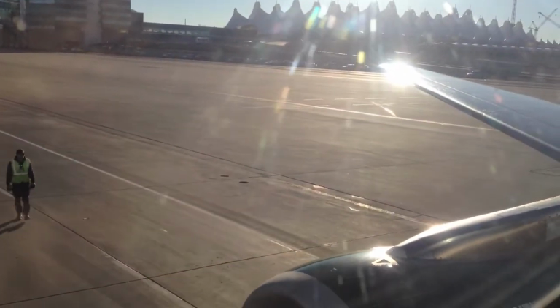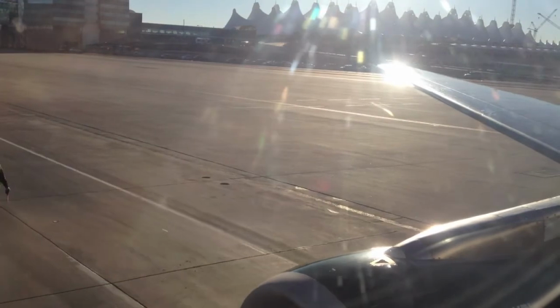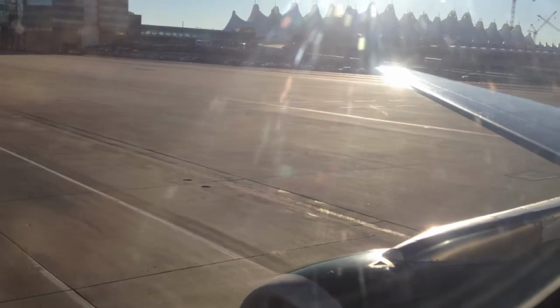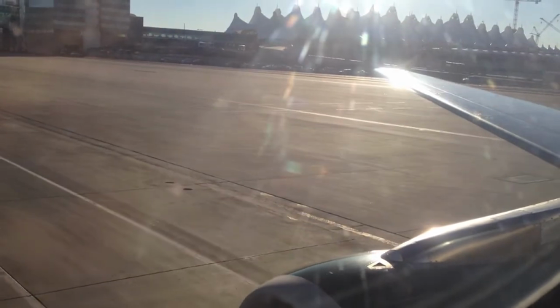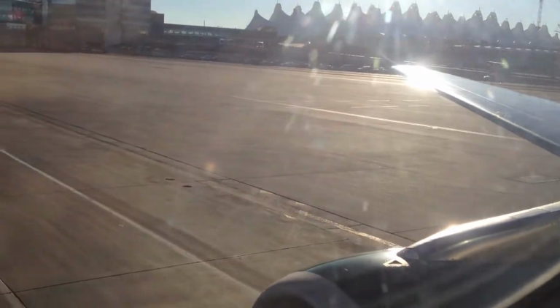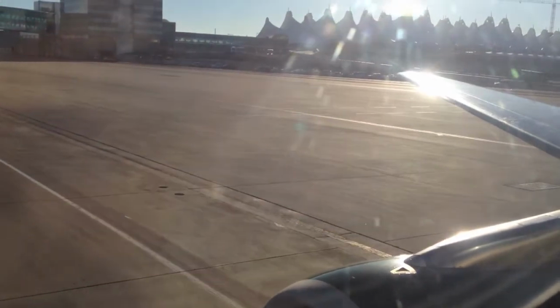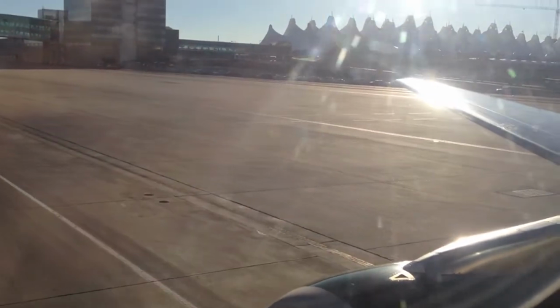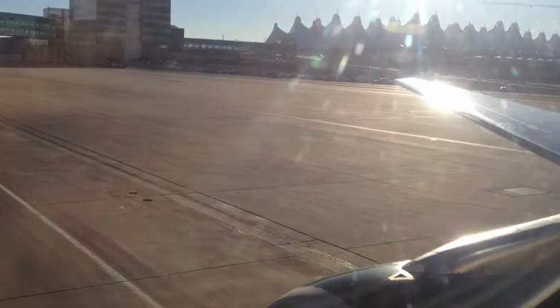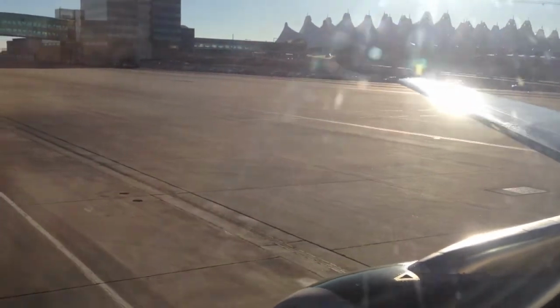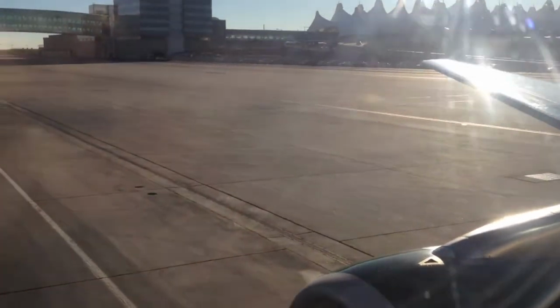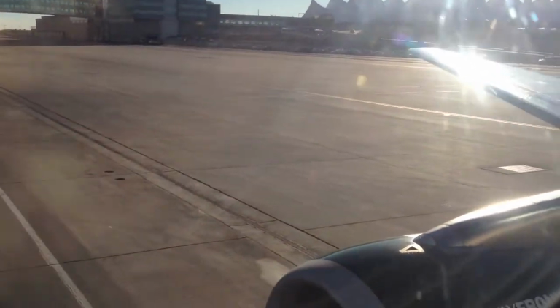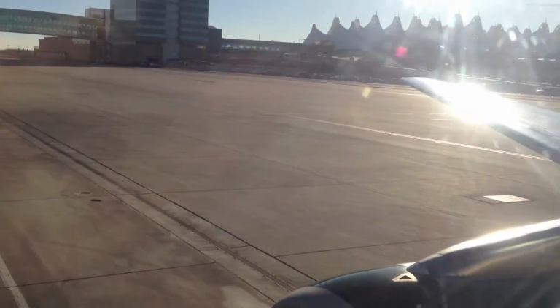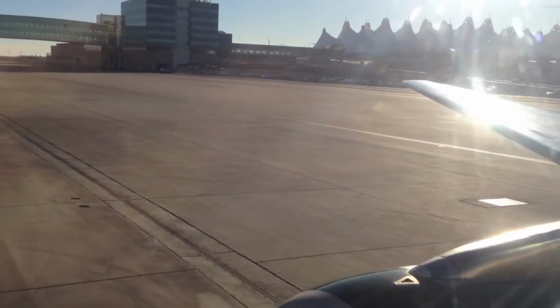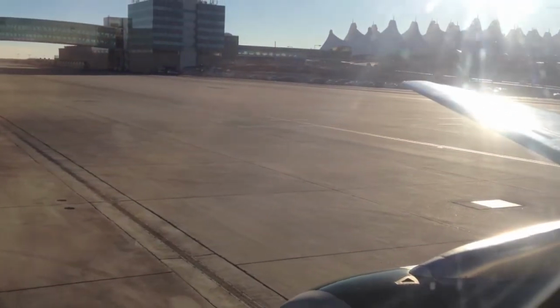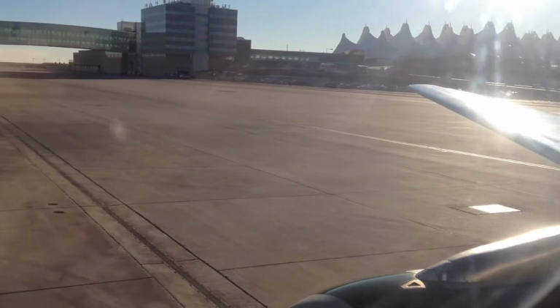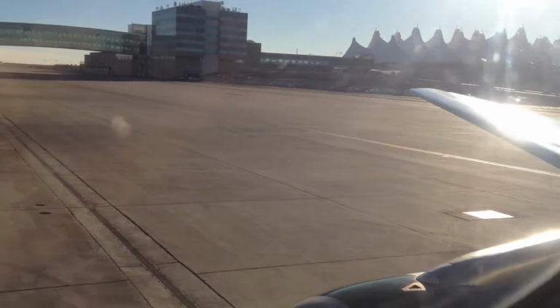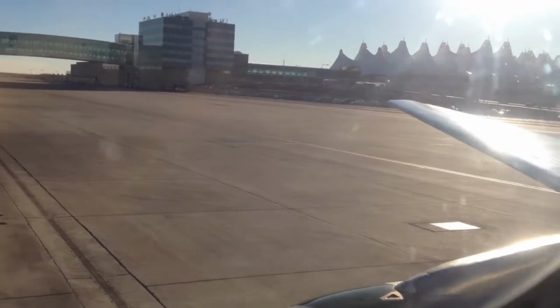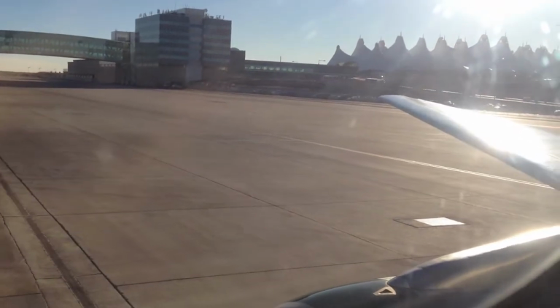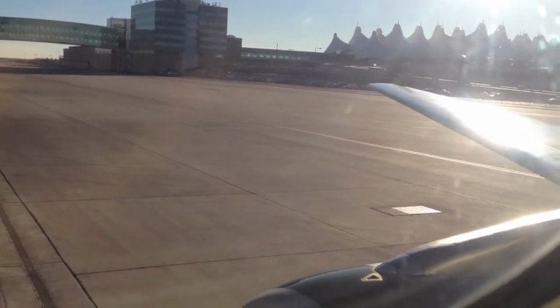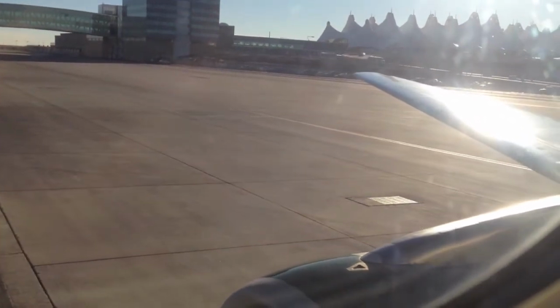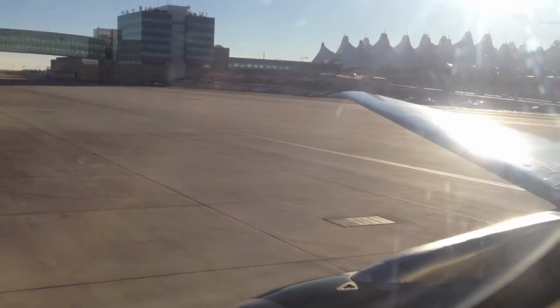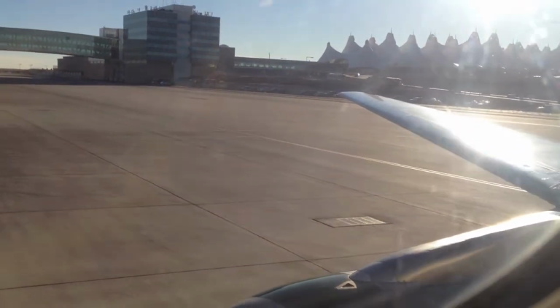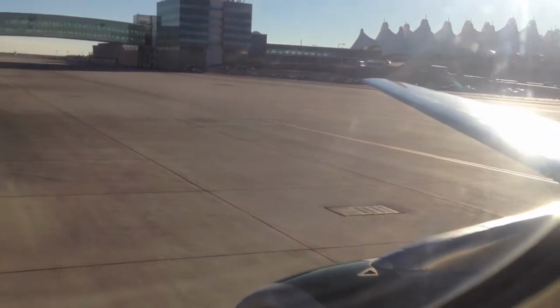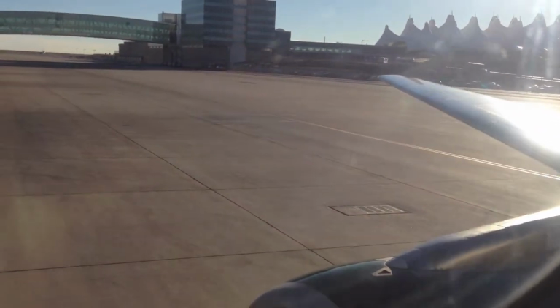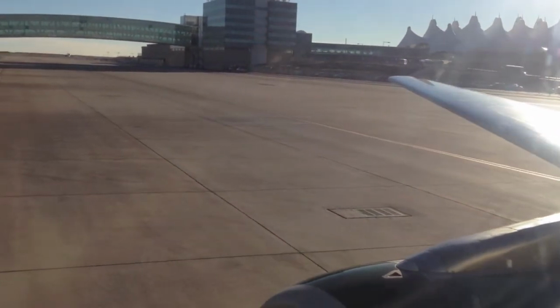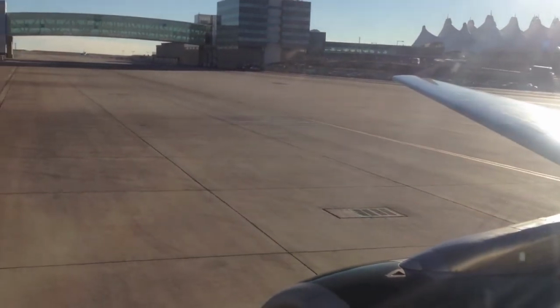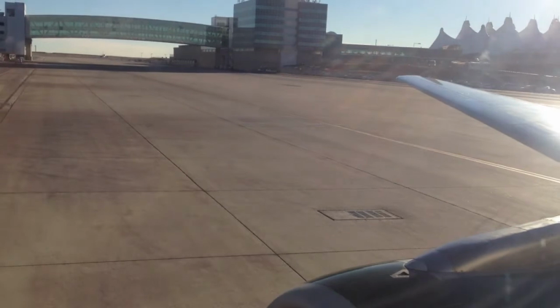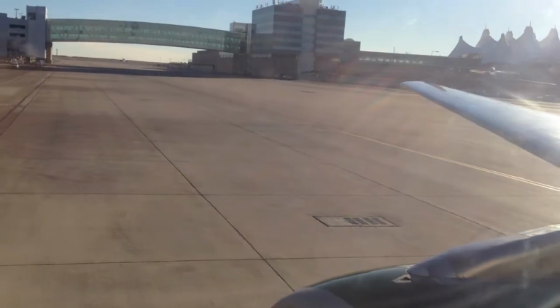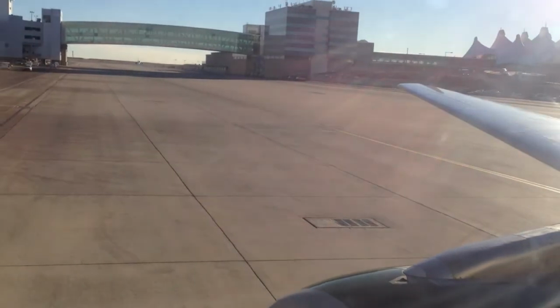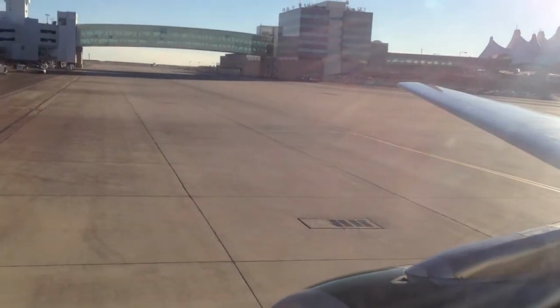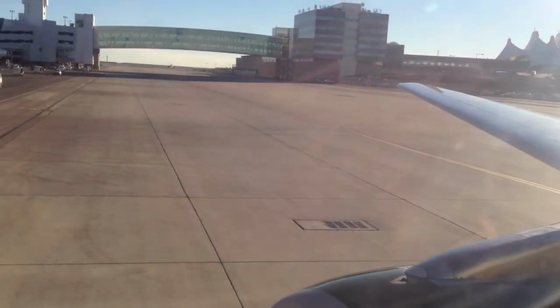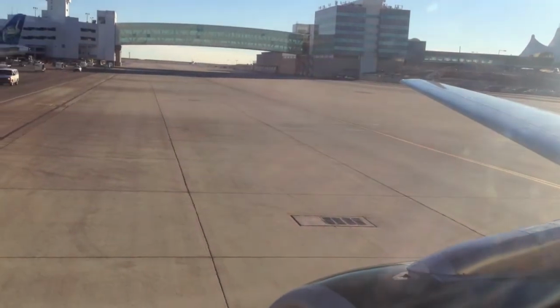At this time, please direct your attention to my flying partners in the aisle. In the seat back pocket, you will find a safety information card illustrating important safety features of this aircraft. Please remove this card and follow along as we demonstrate these safety features.